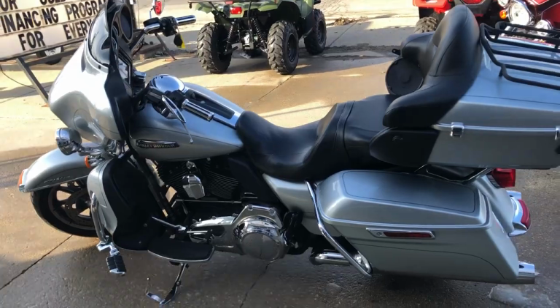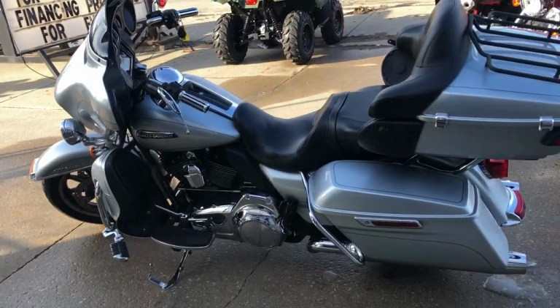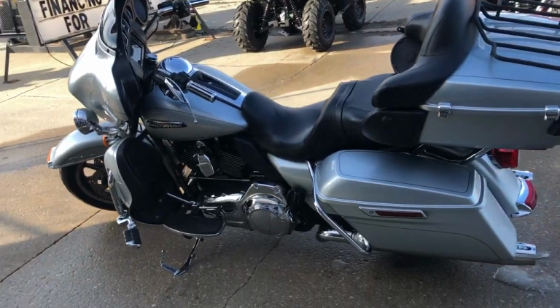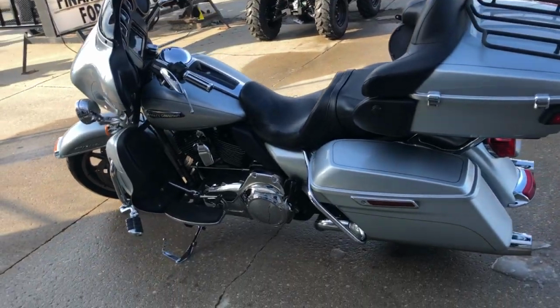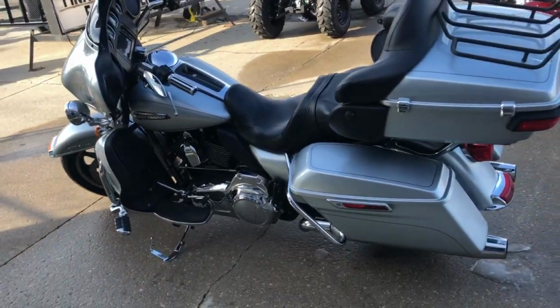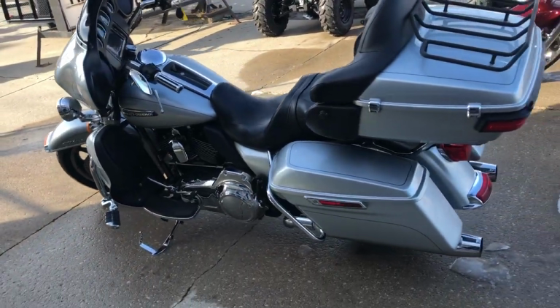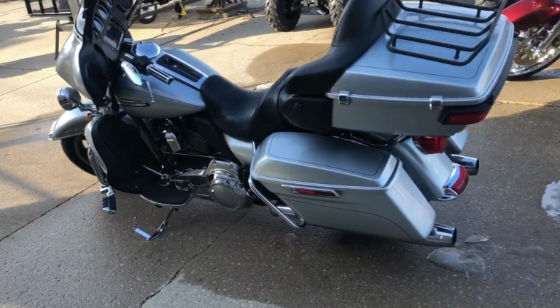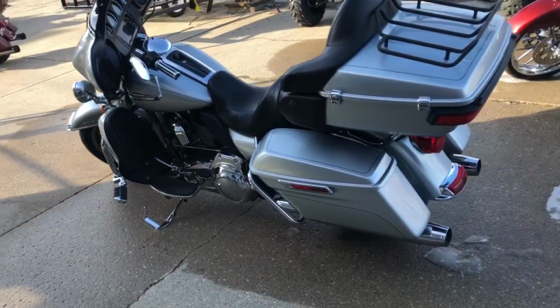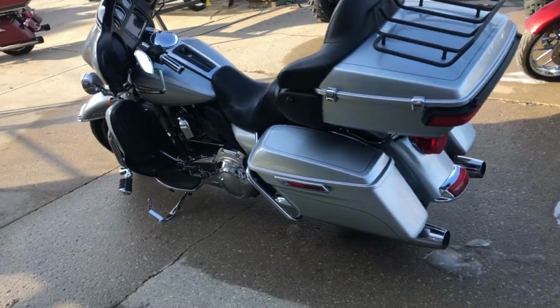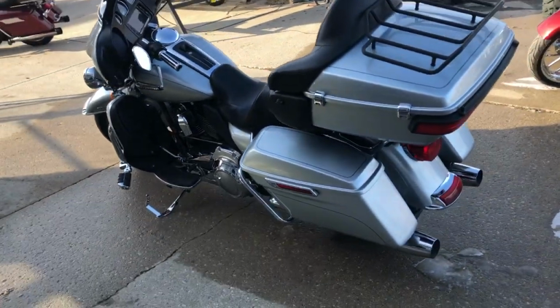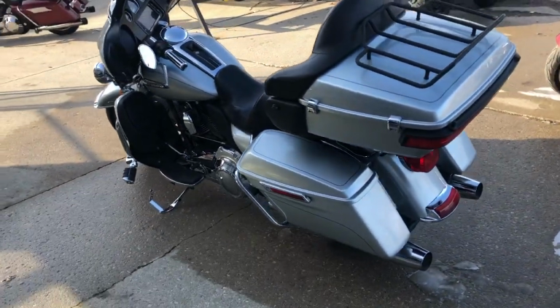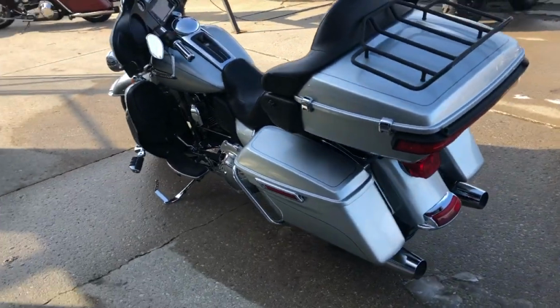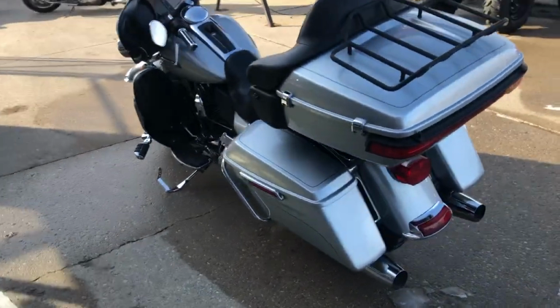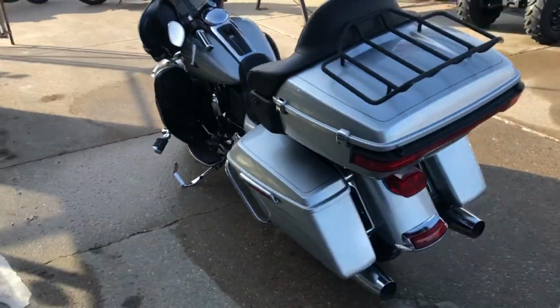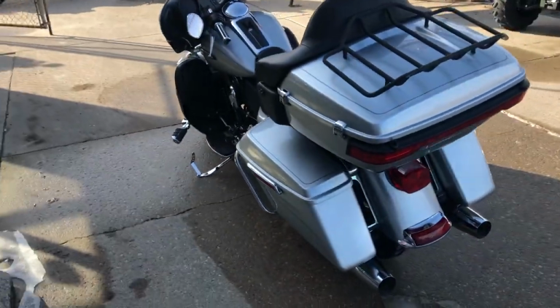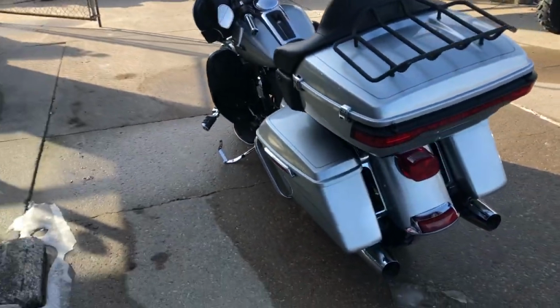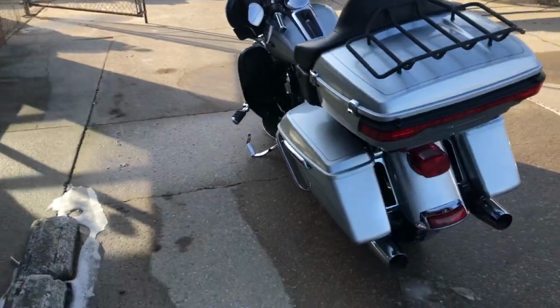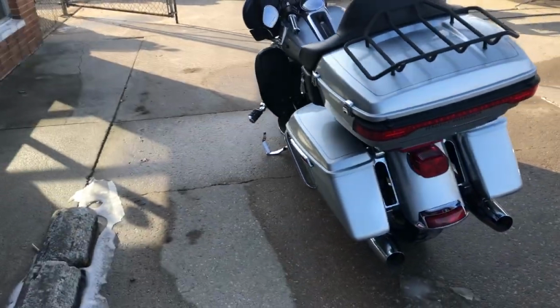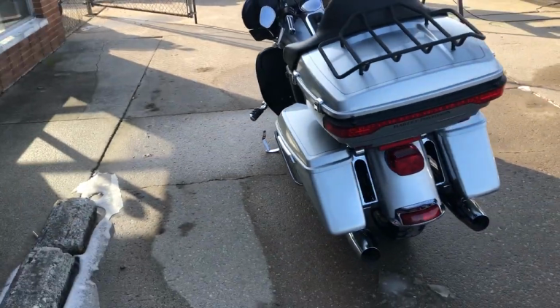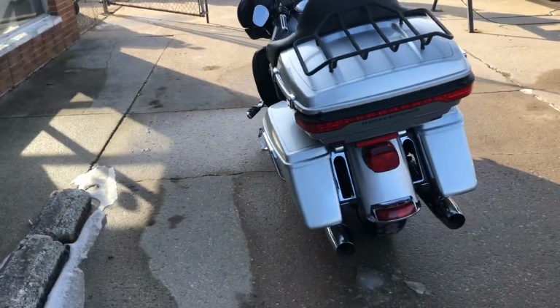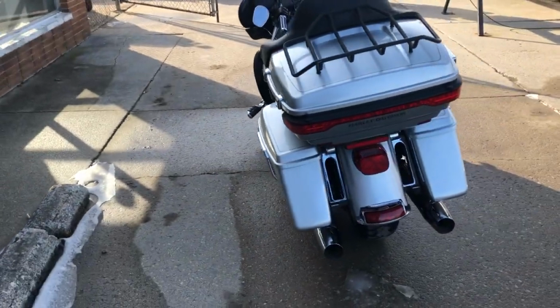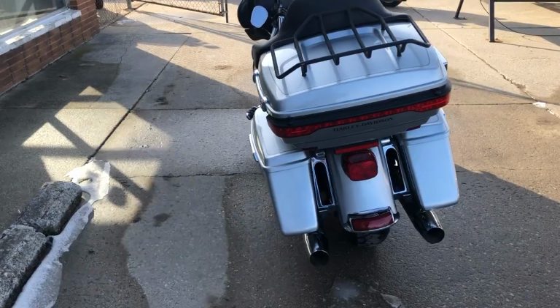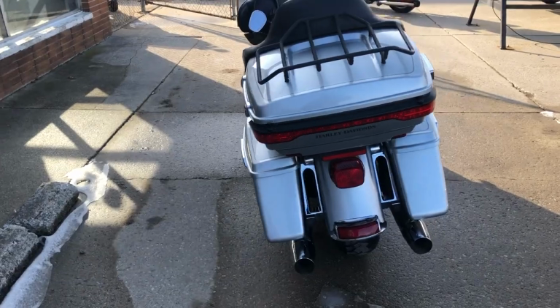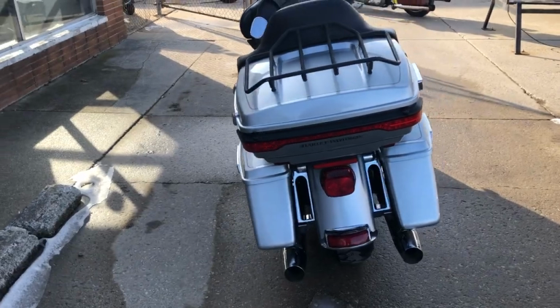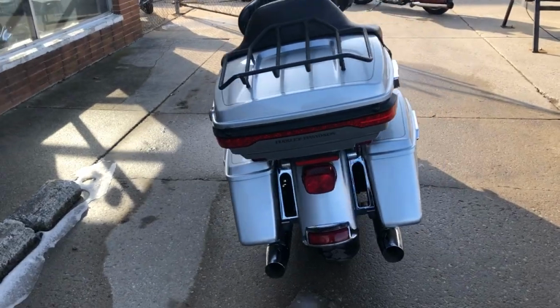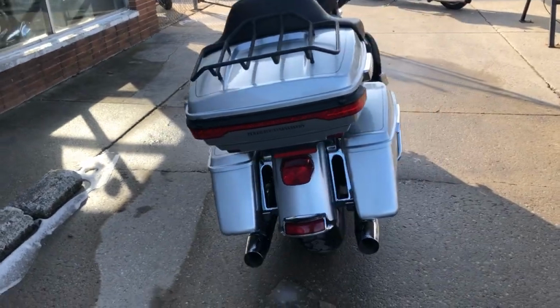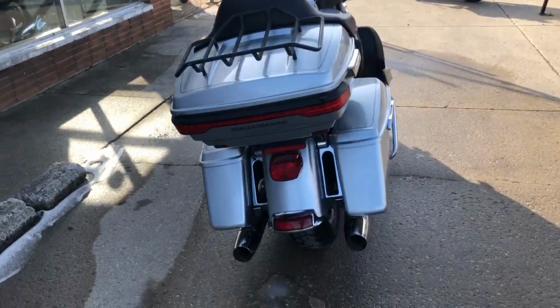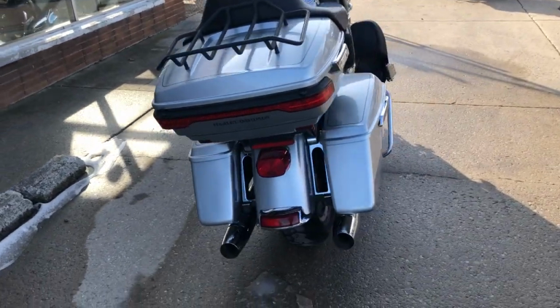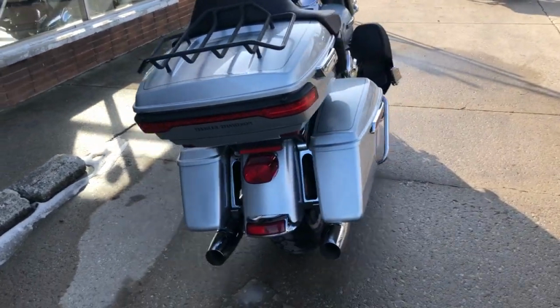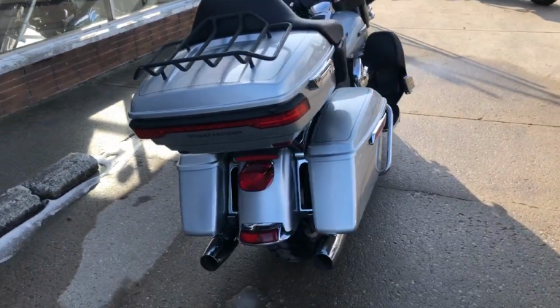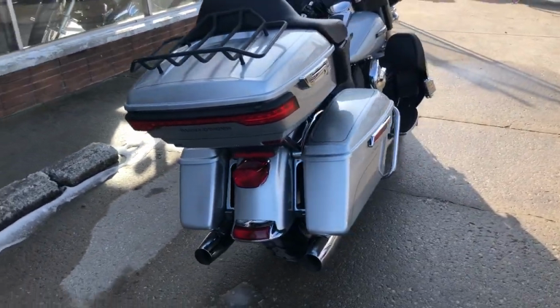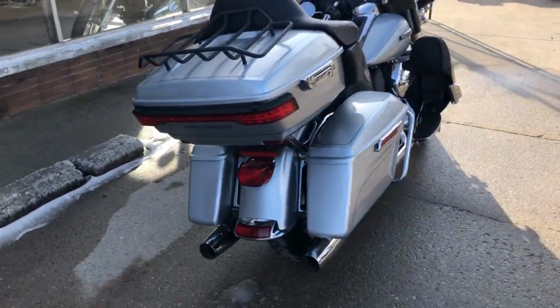Hey guys, ApprovalPowerSports.com here, doing some videos on some bikes that just came in. We got a nice one for you — a 2015 Ultra Classic Glow for sale.